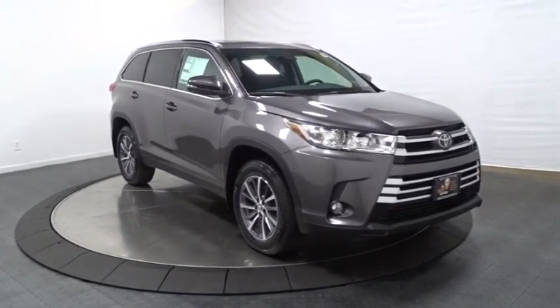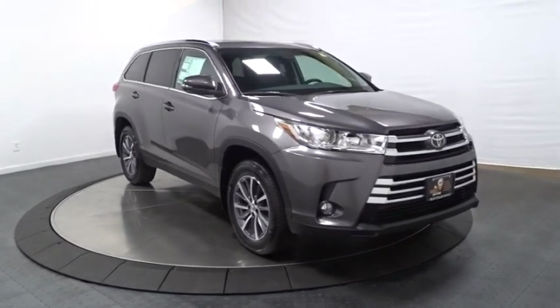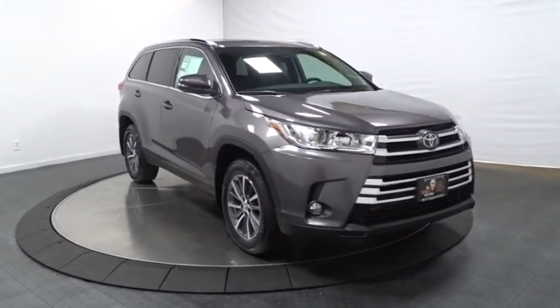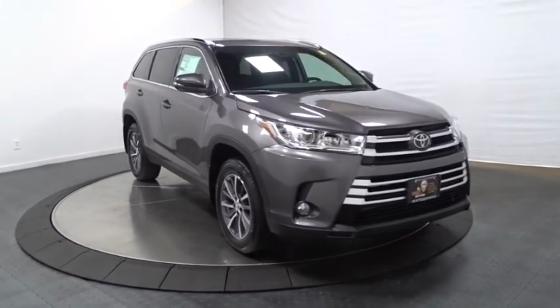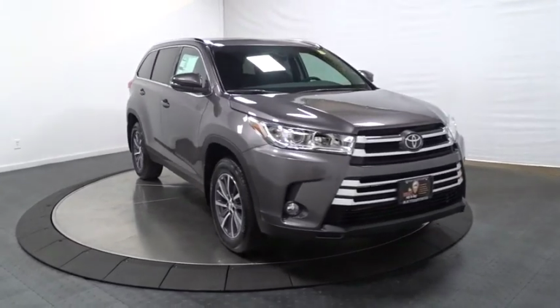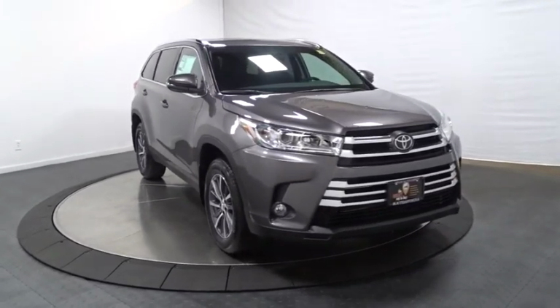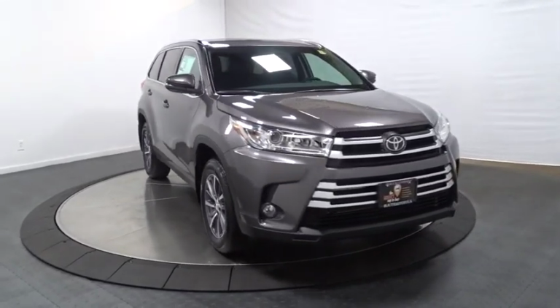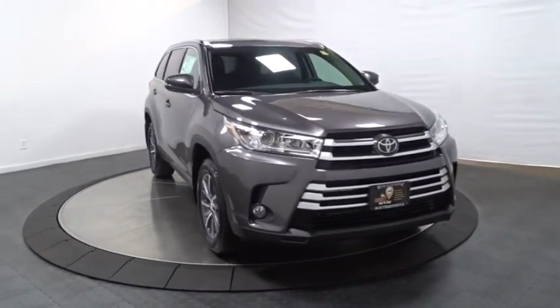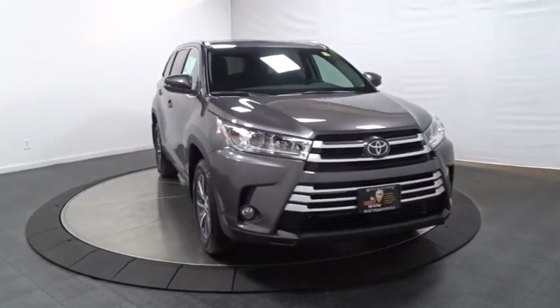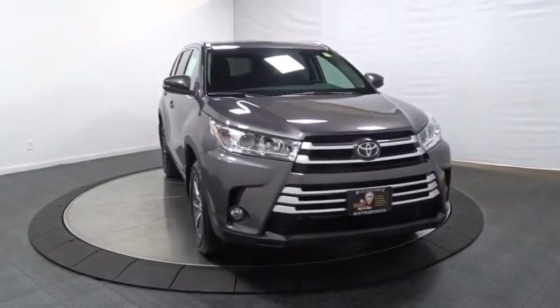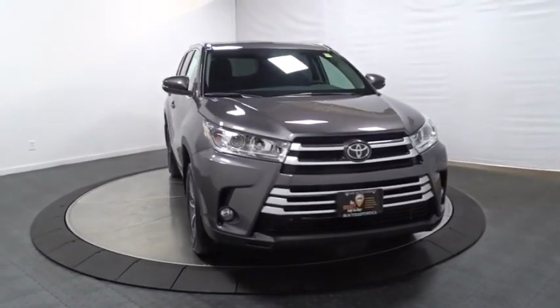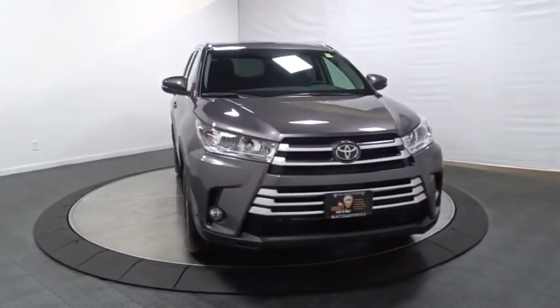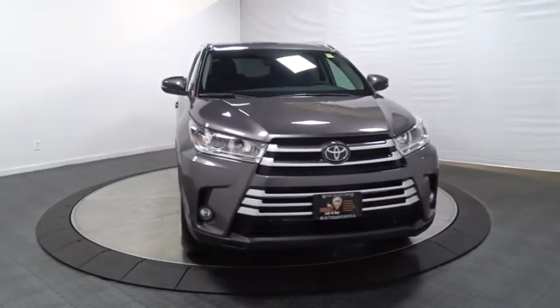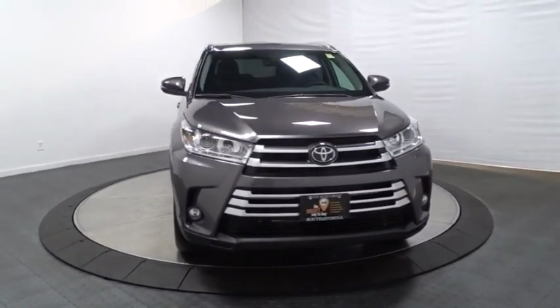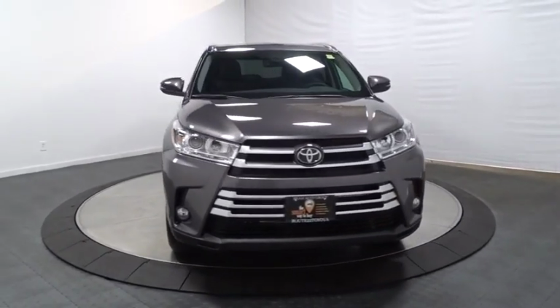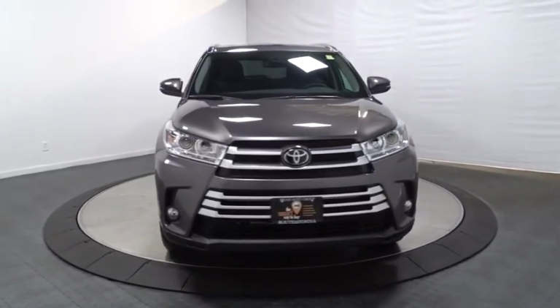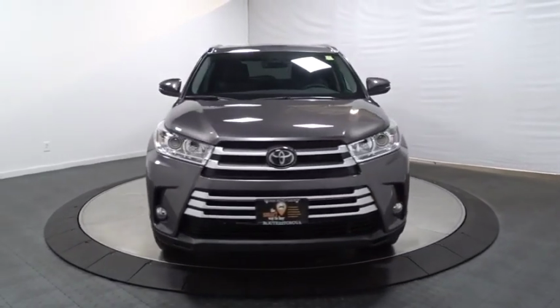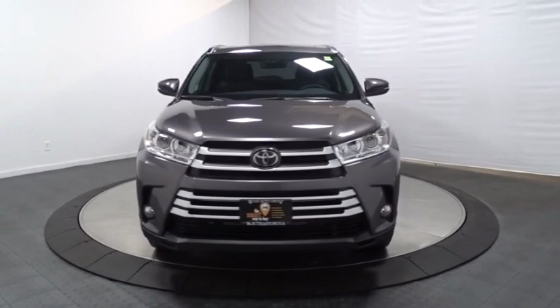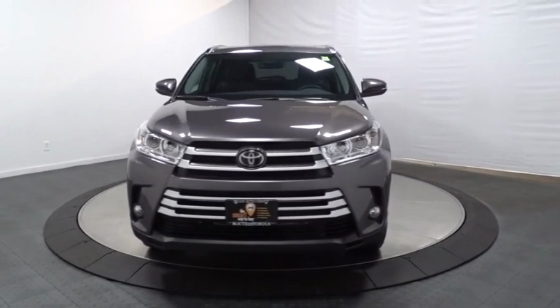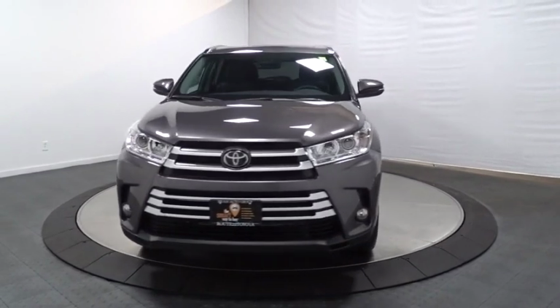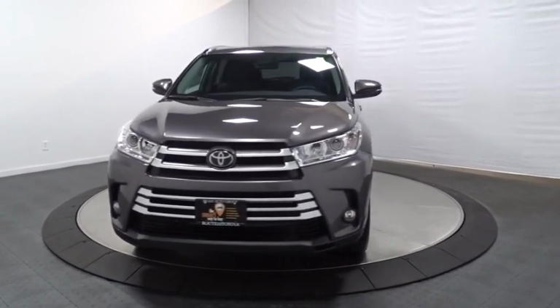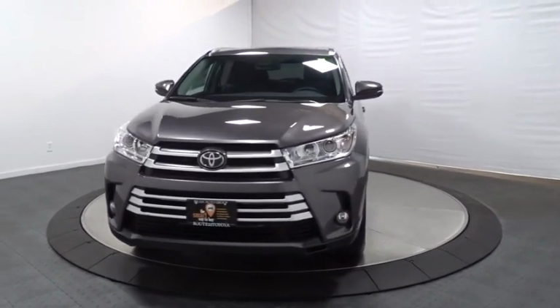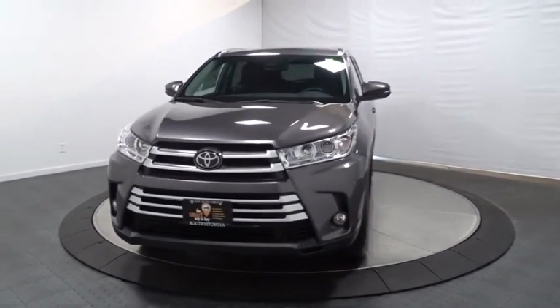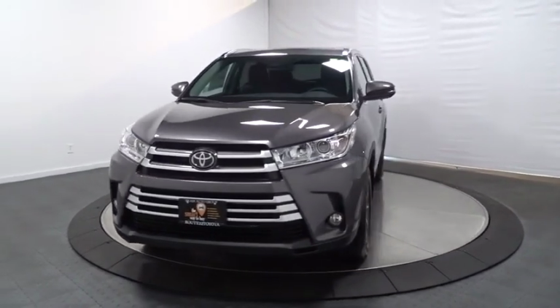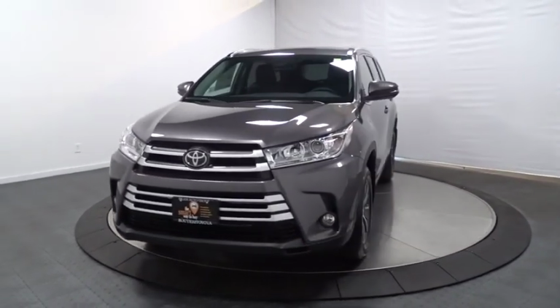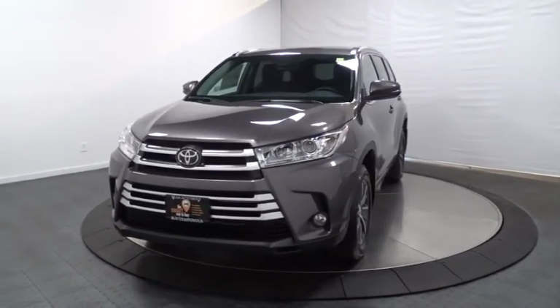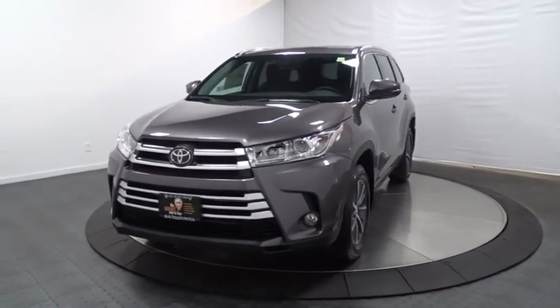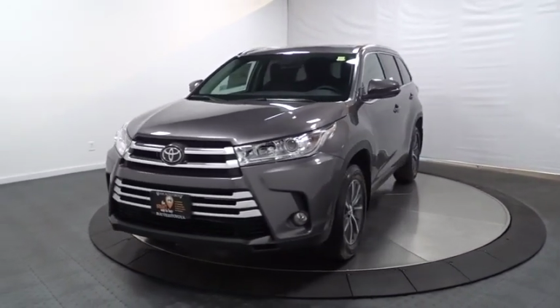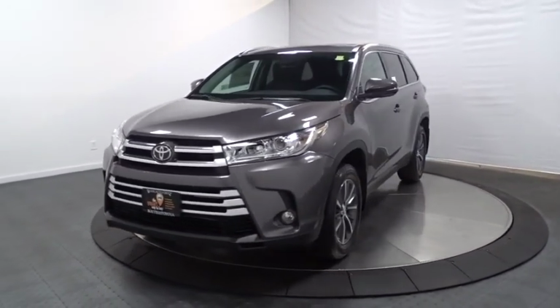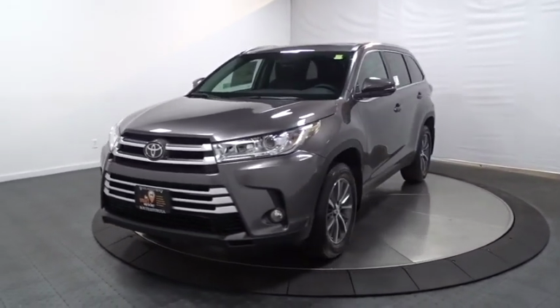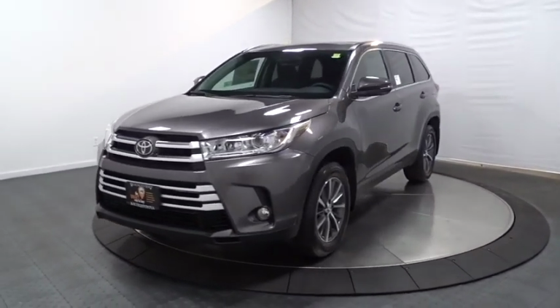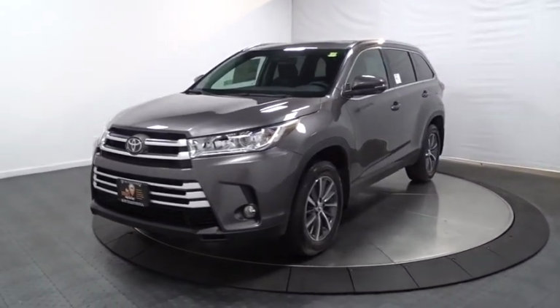Outside temperature gauge, HD radio, brake assist, engine immobilizer, tinted glass, splash guard, color door handles, and power rear window sunshade.